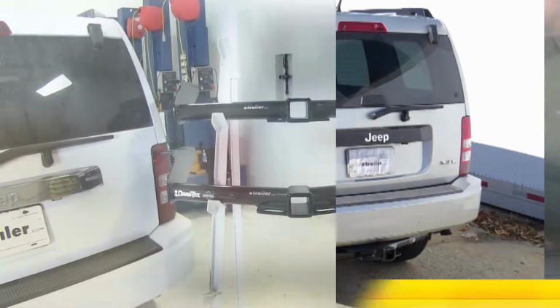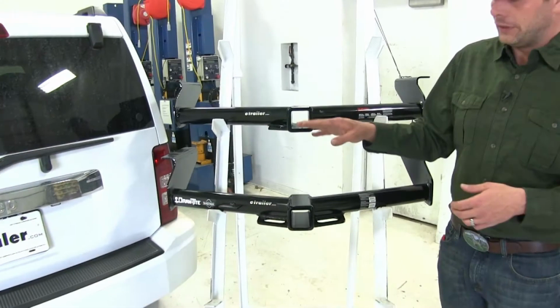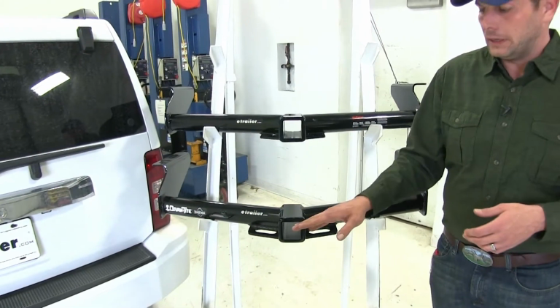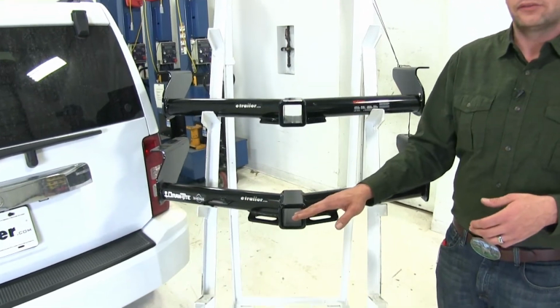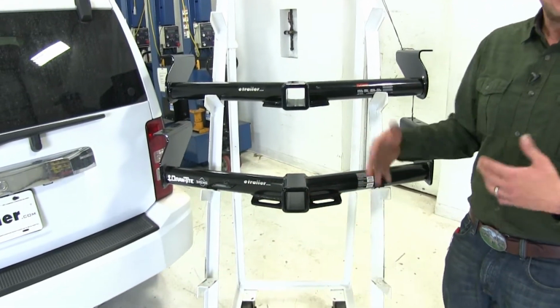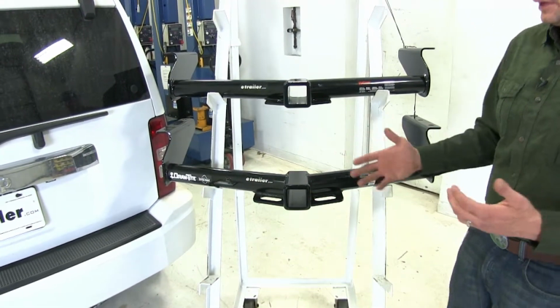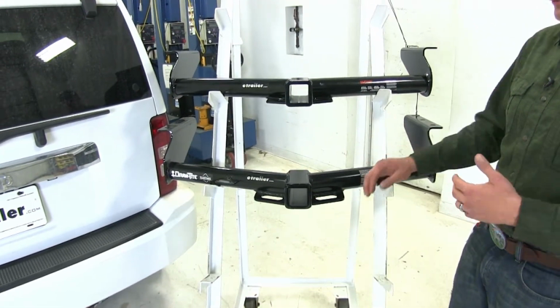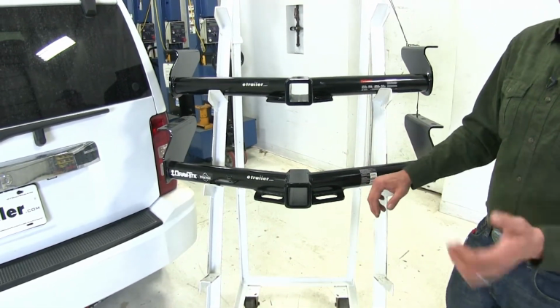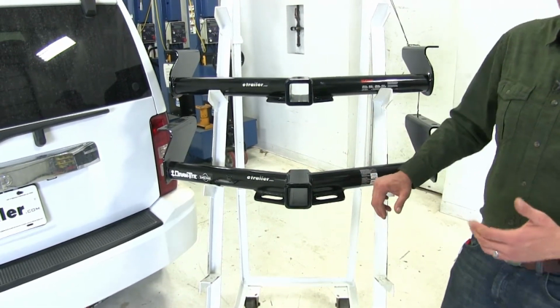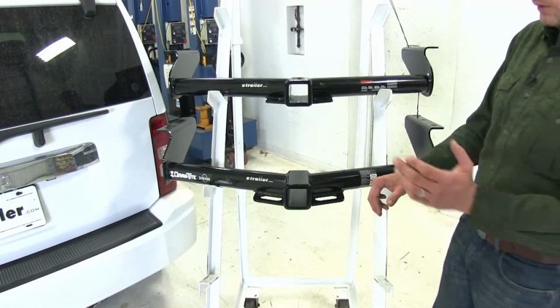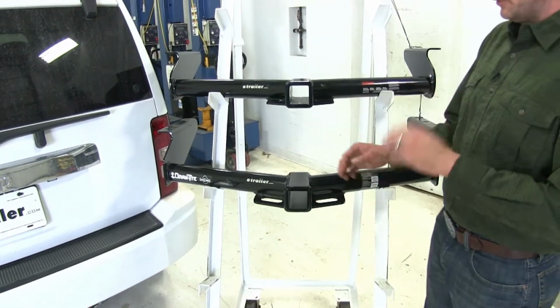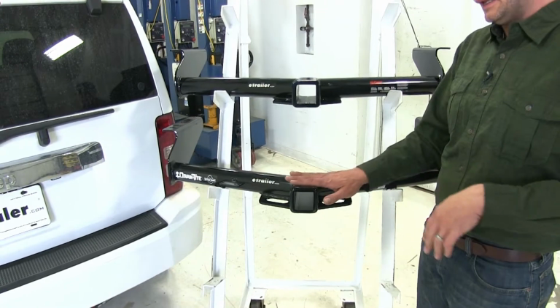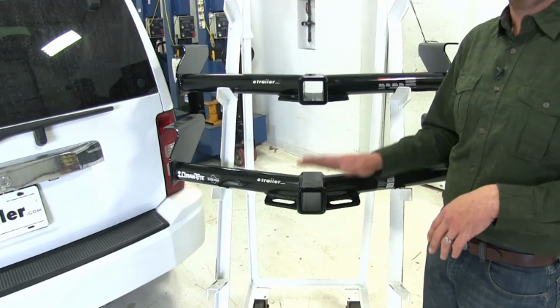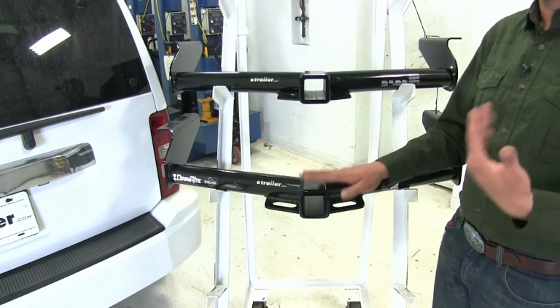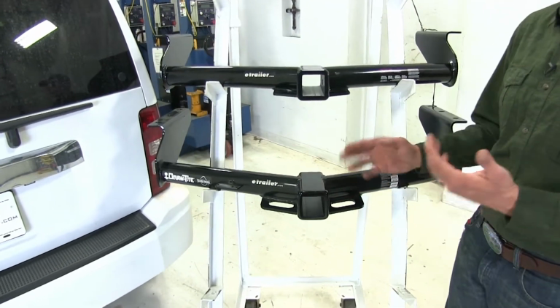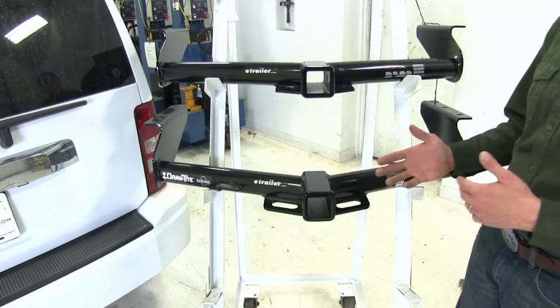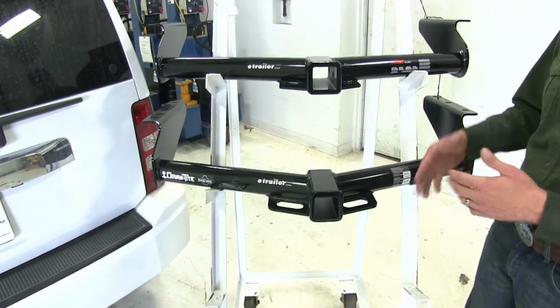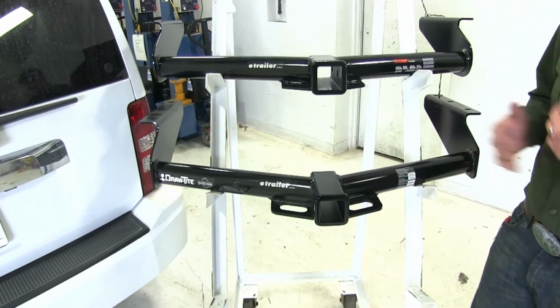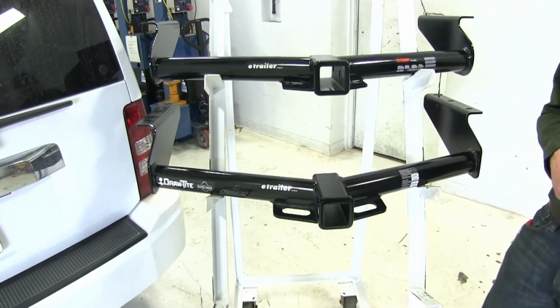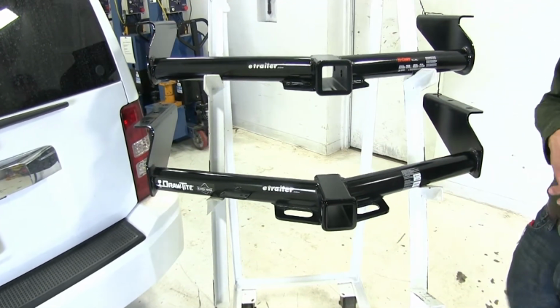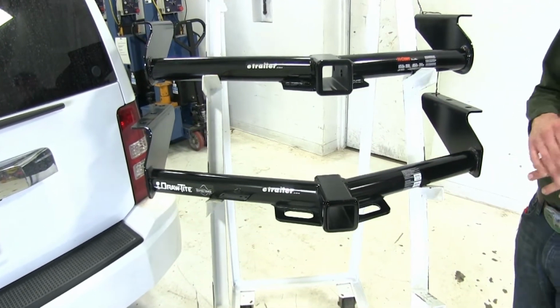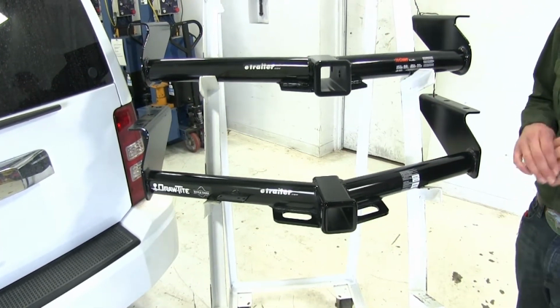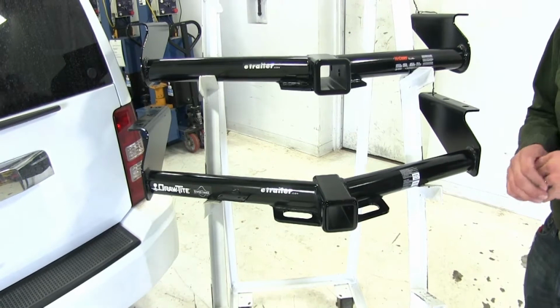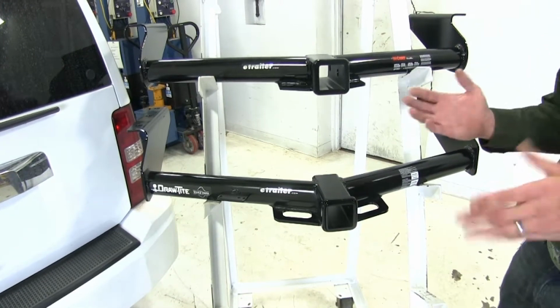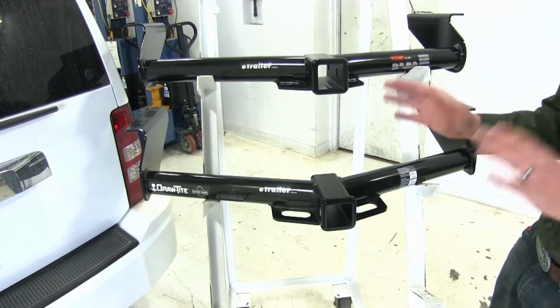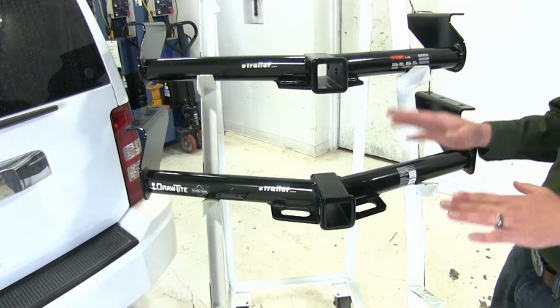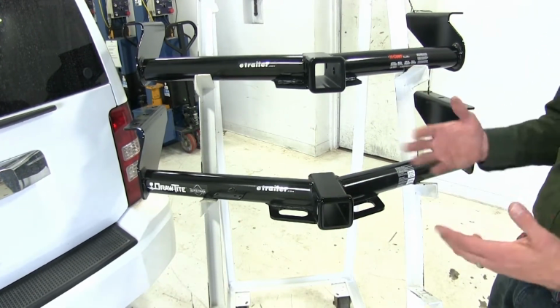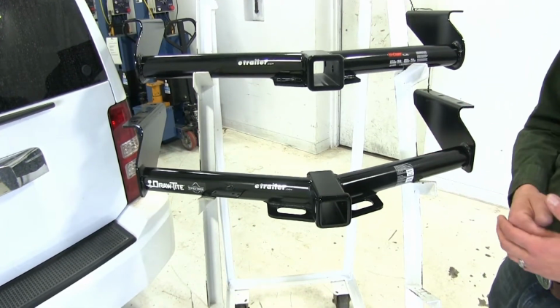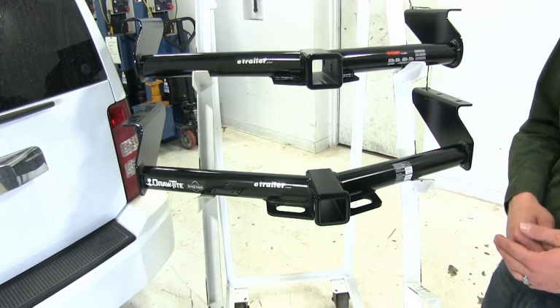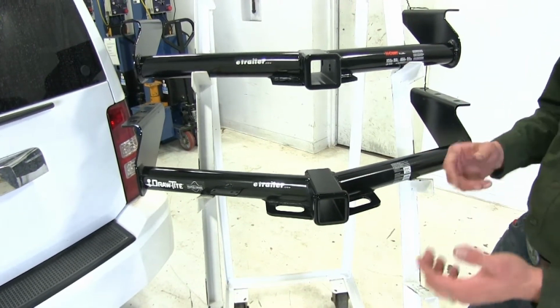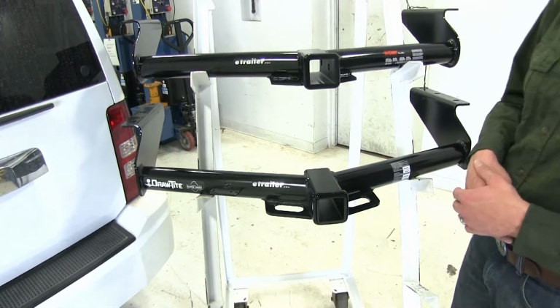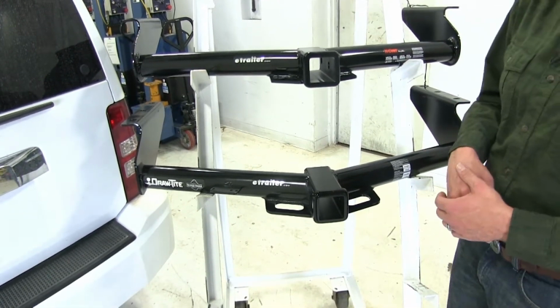Now with both hitches being a class 3, they're really going to be very versatile. These are going to work with just about any type of accessory they might make for a hitch — it's probably going to come in a class 3 variety. There are going to be a few minor visible differences in our hitches, so let's take a look at those now.